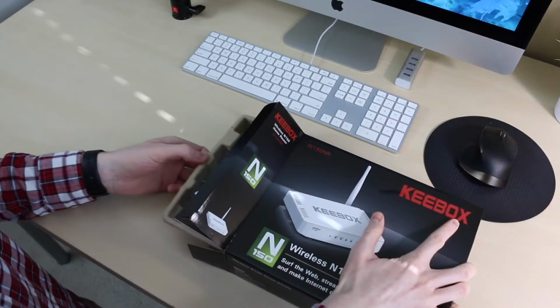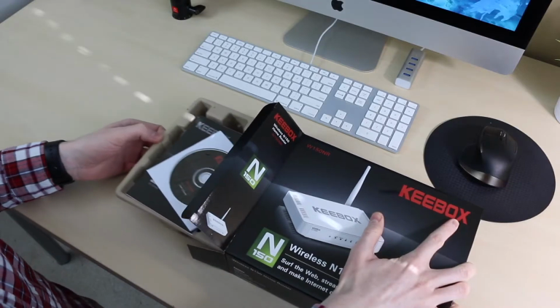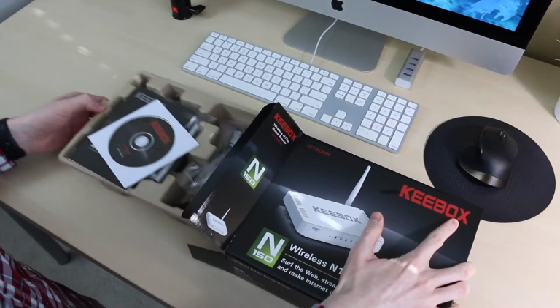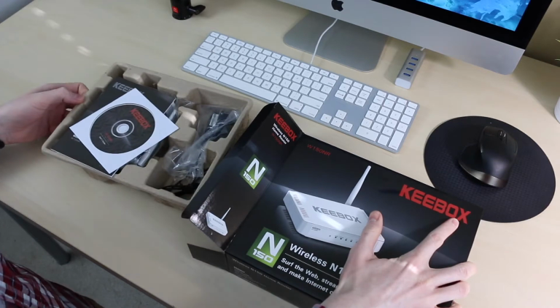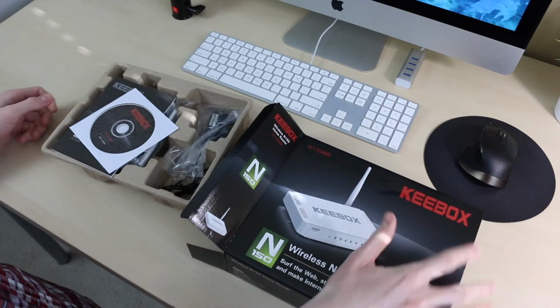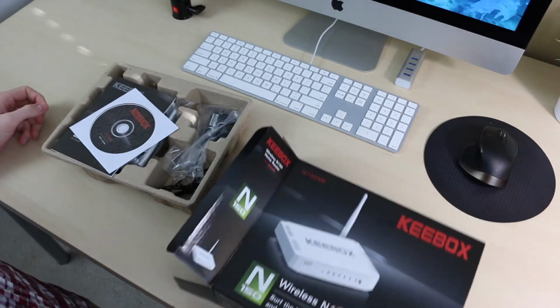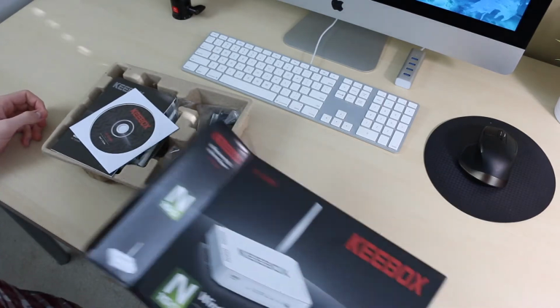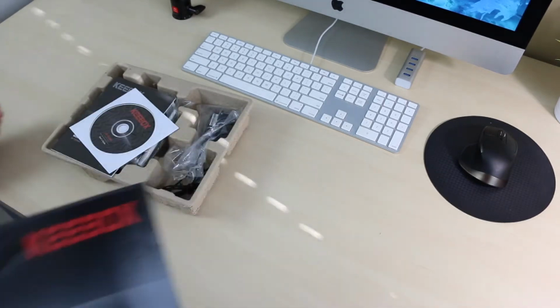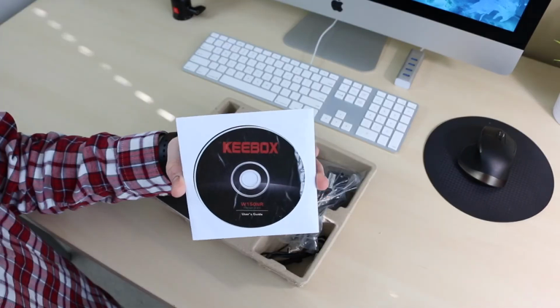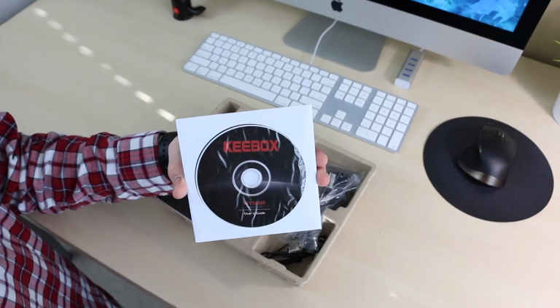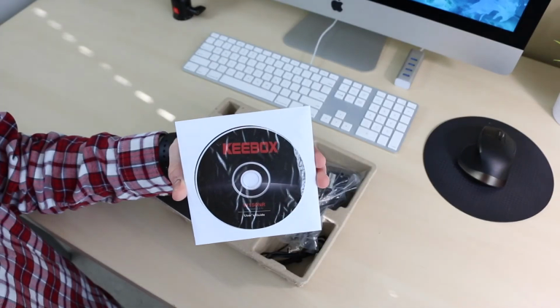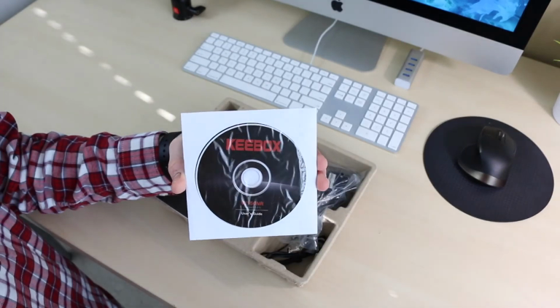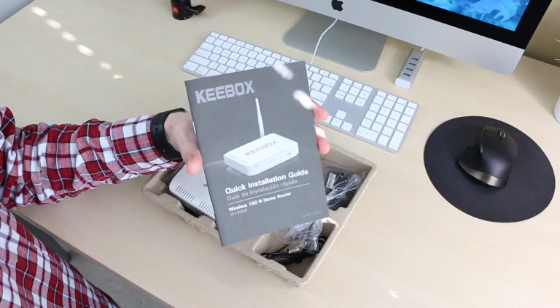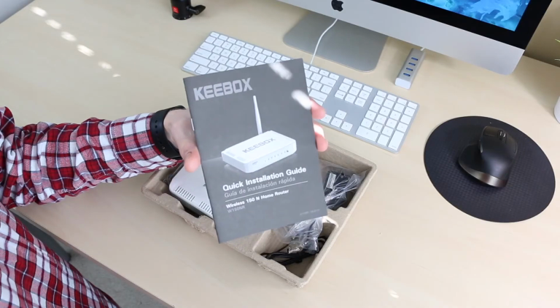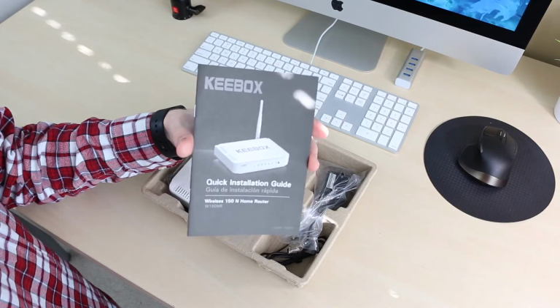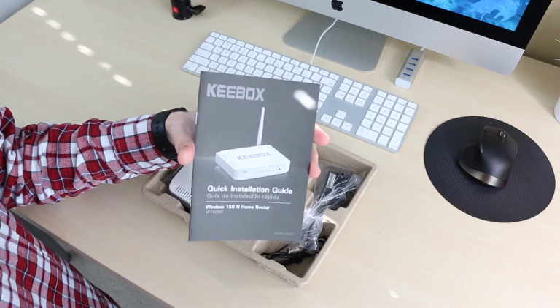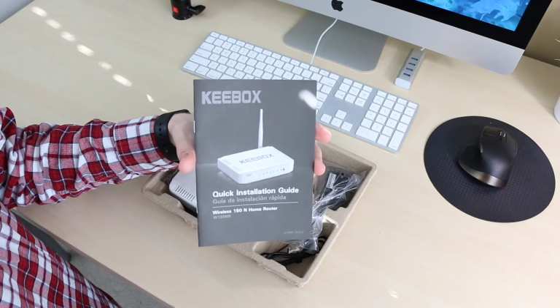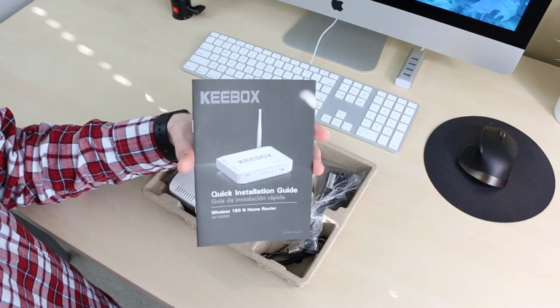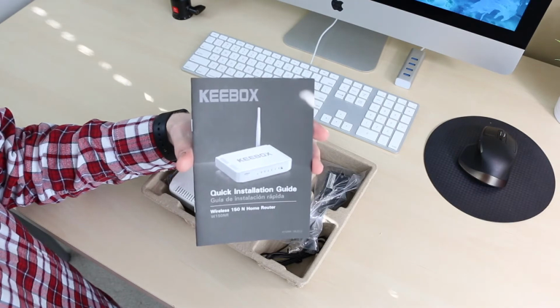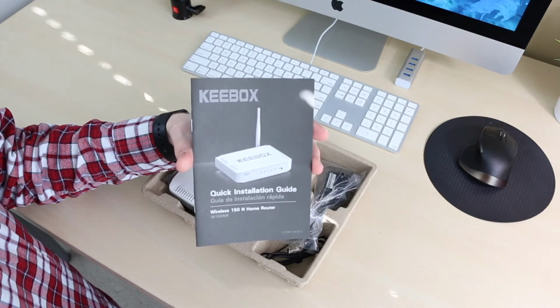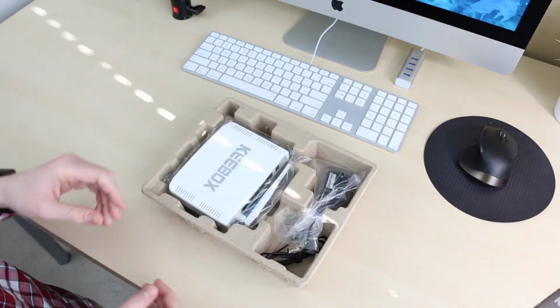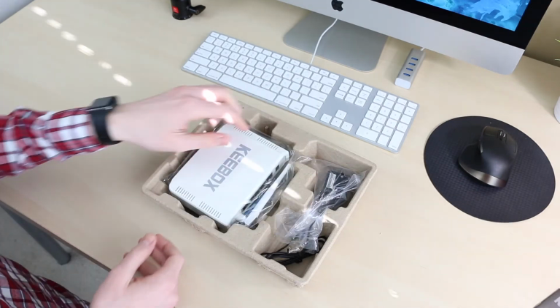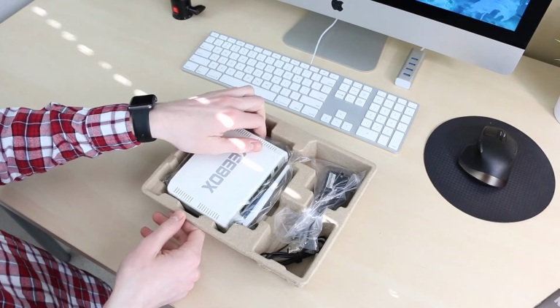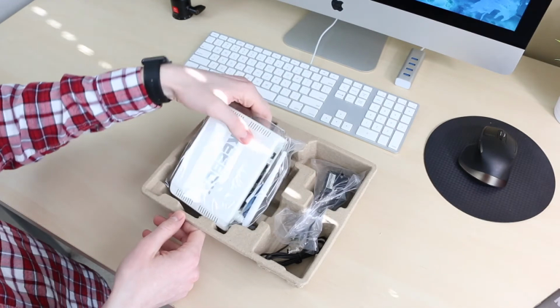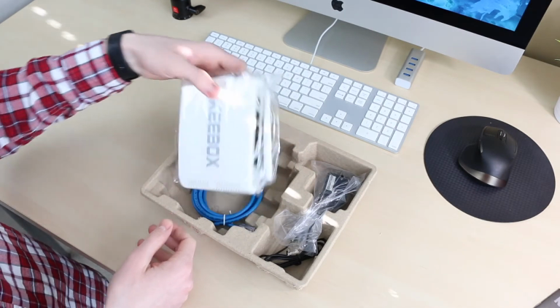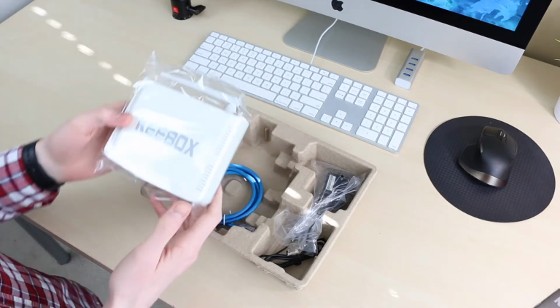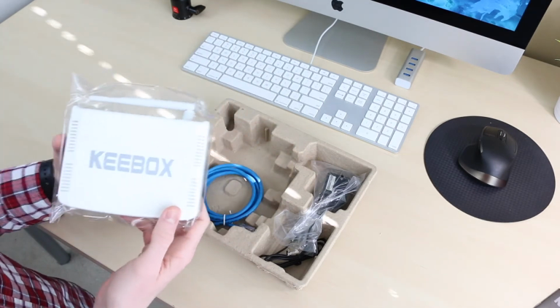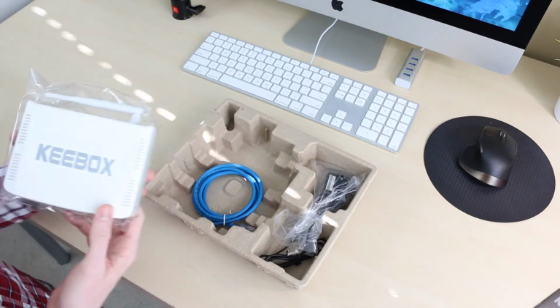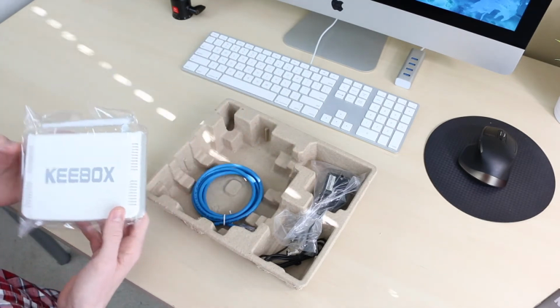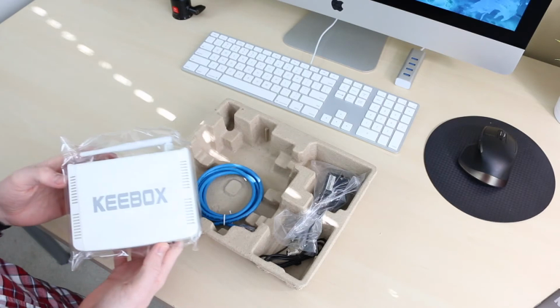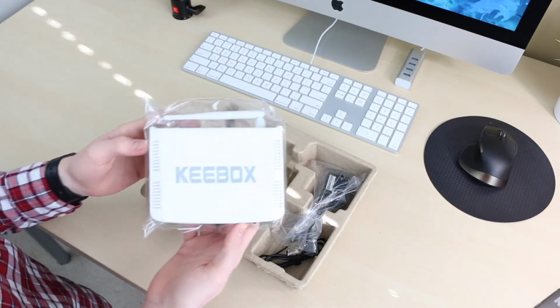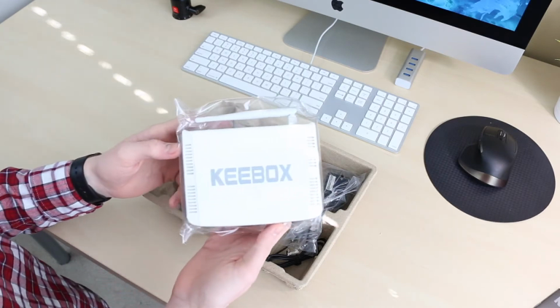Inside the box, you'll get a user manual on CD, which I doubt many people will use, as well as a quick start guide, which was actually worth looking at, since it contains the default router password and IP address to log into the web UI.